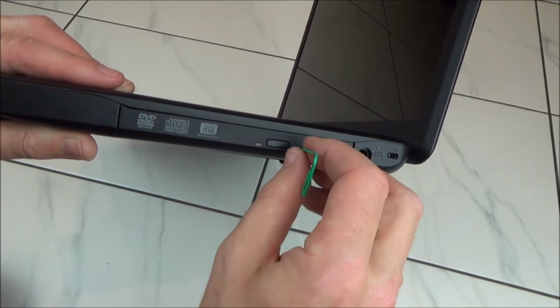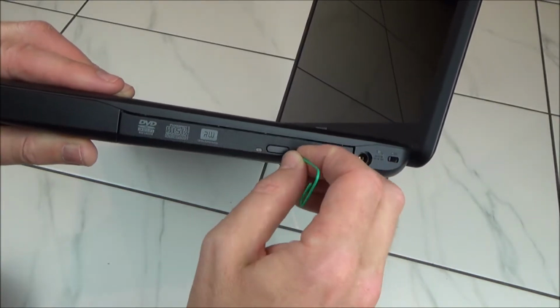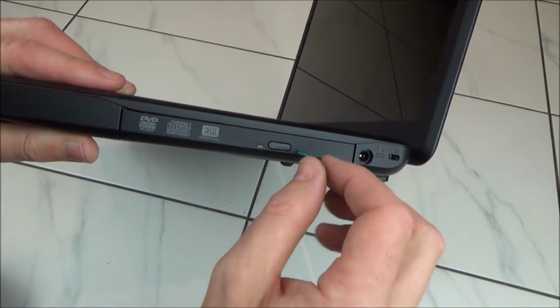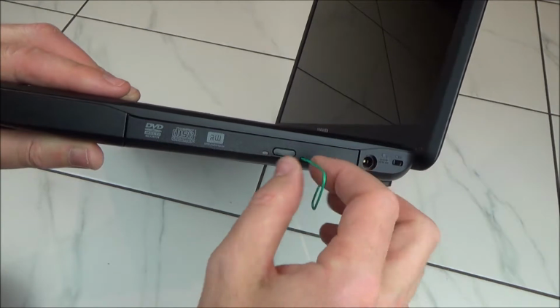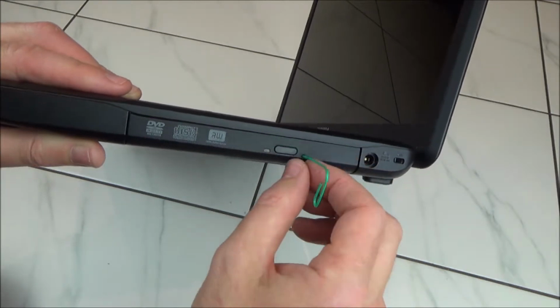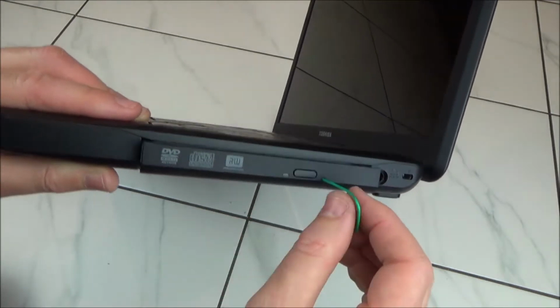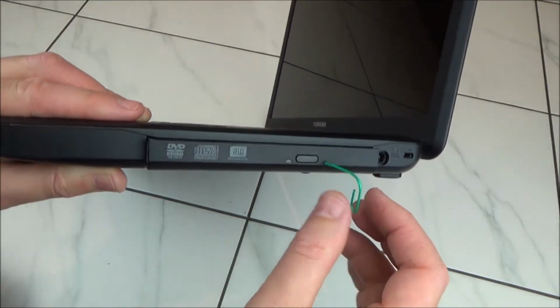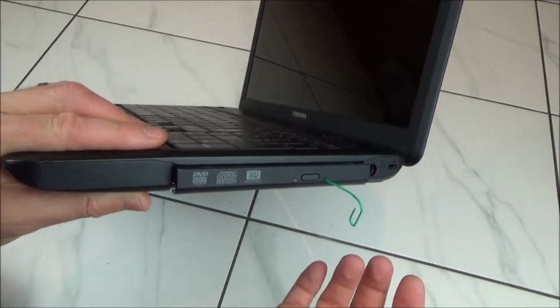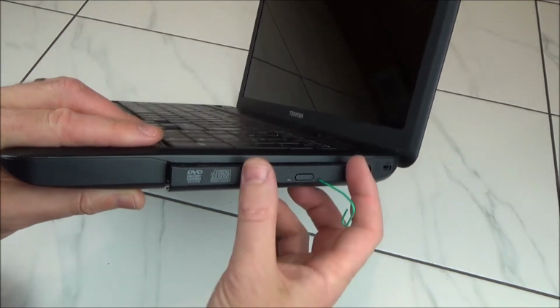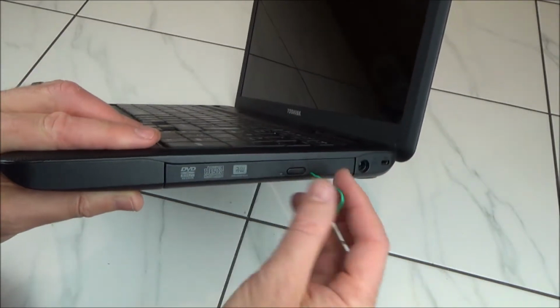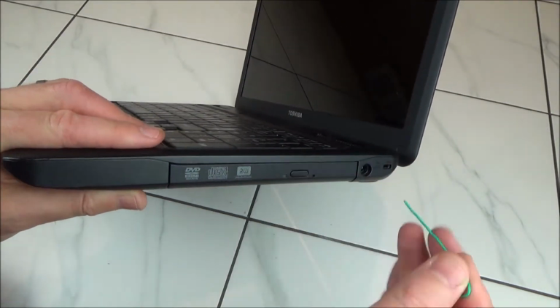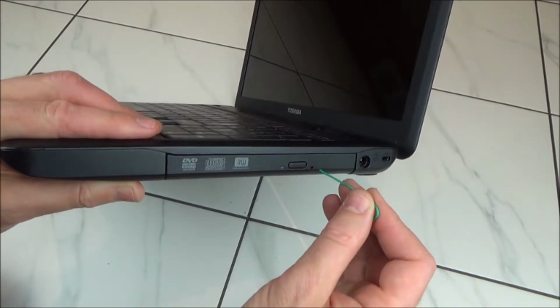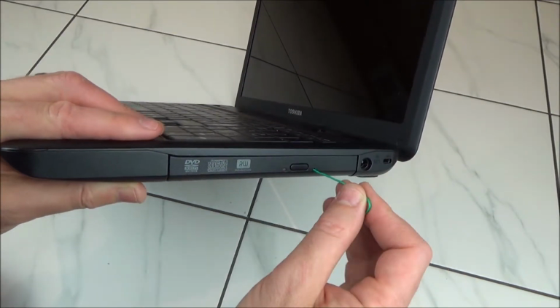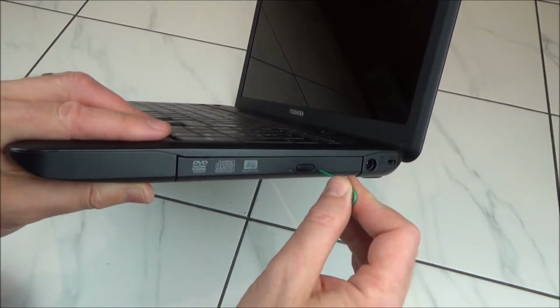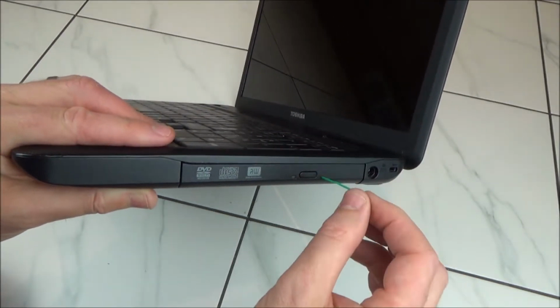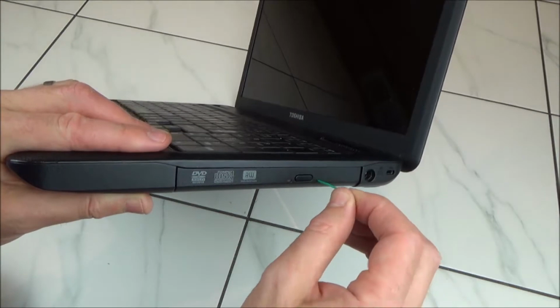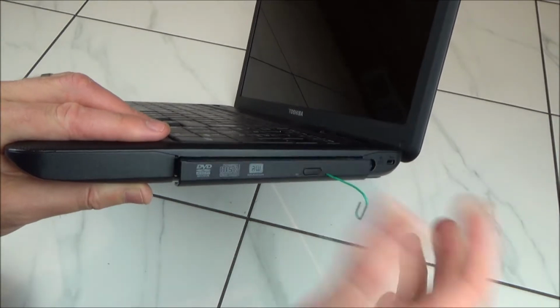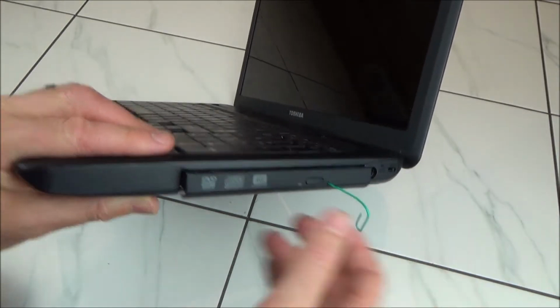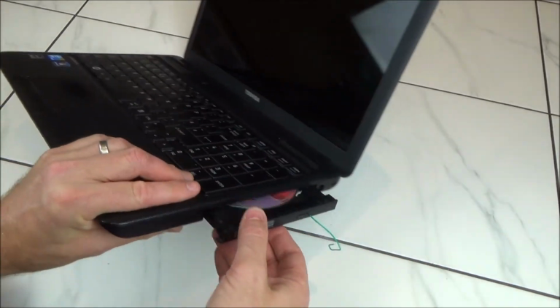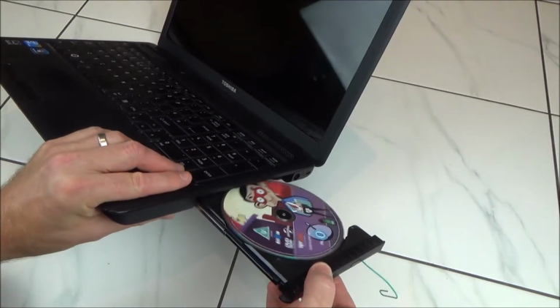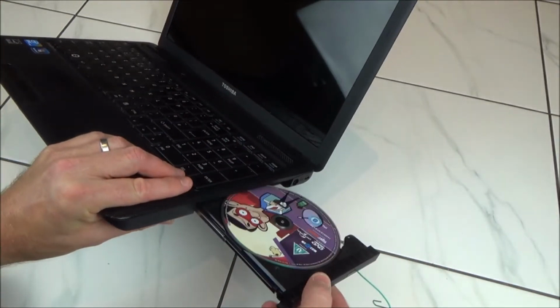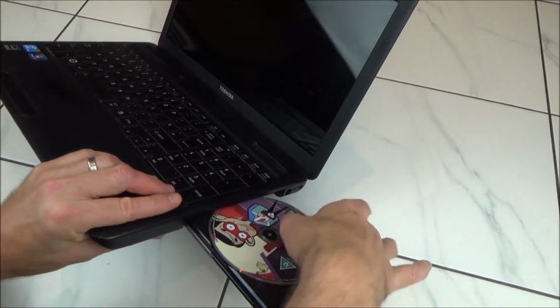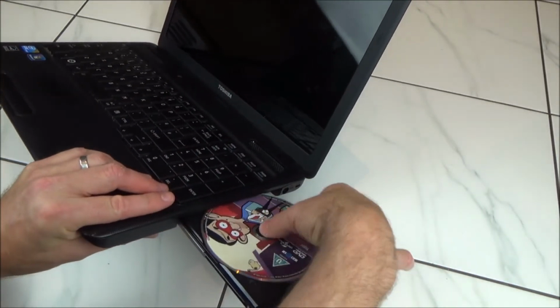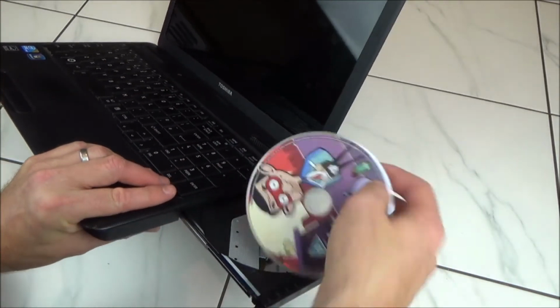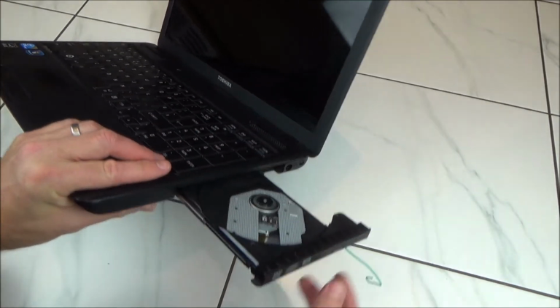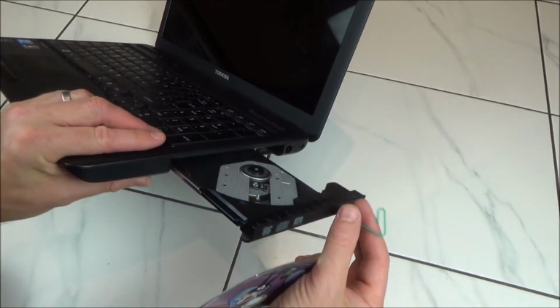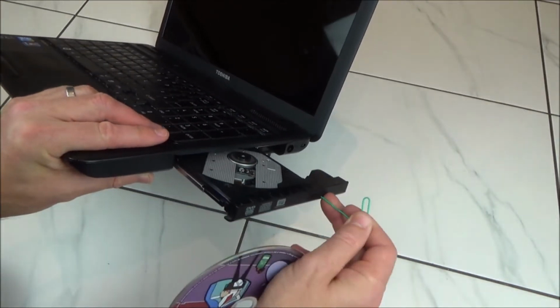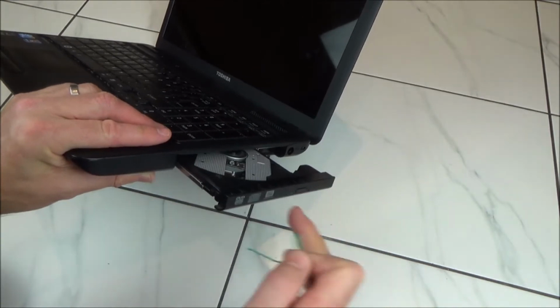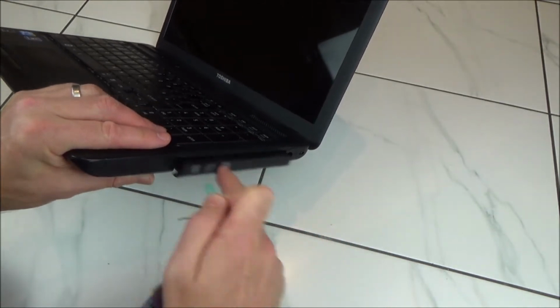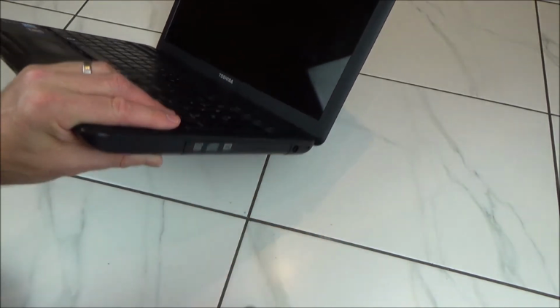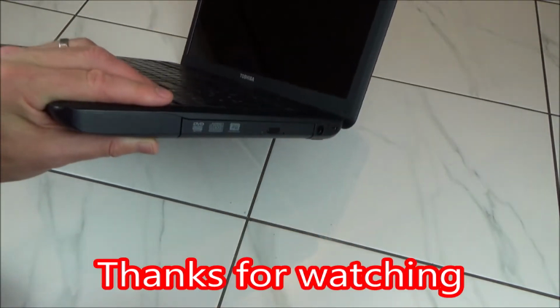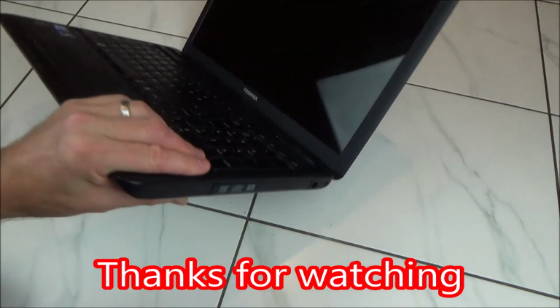Sometimes you really have to make sure it's dead straight to be able to get it in. But there you go, you can see how easy that came out — just put it in, press, and then out it comes. Take the paper clip out, push it back in, and that's it.